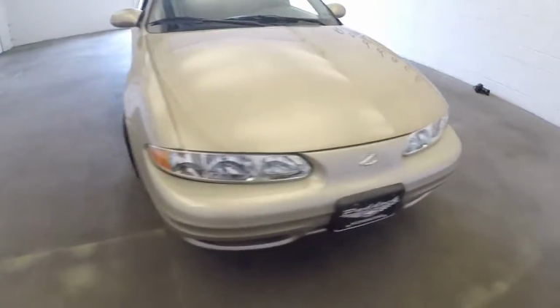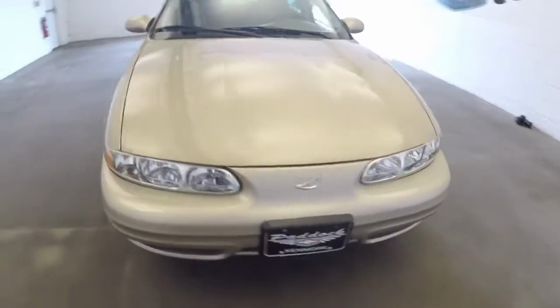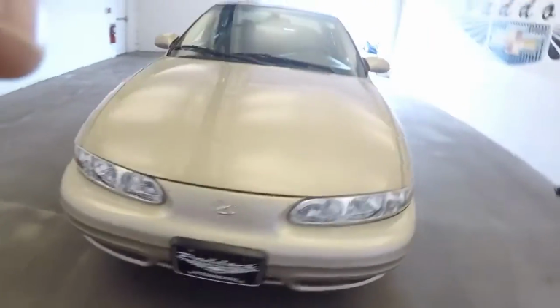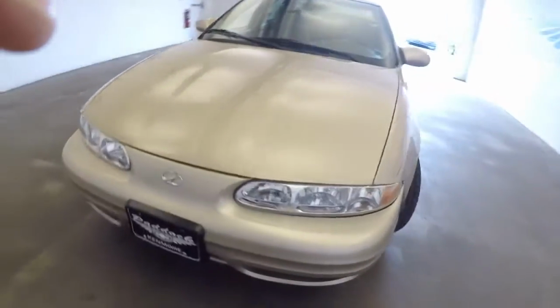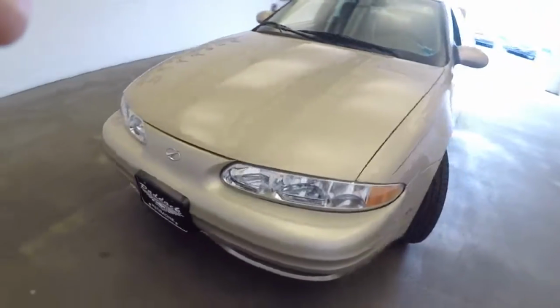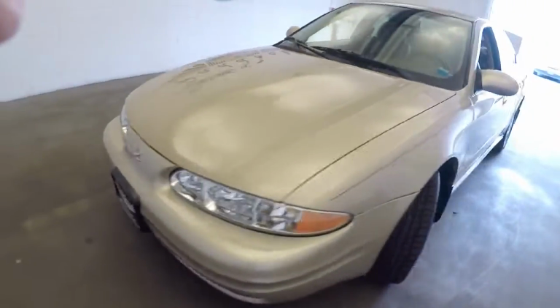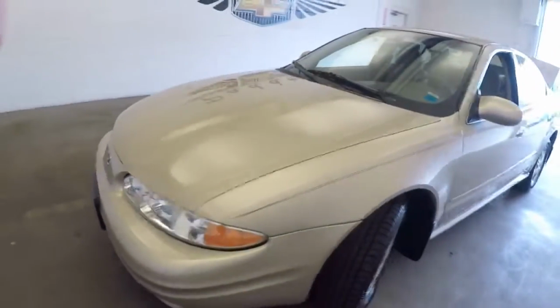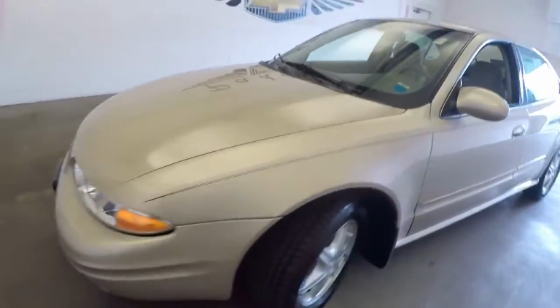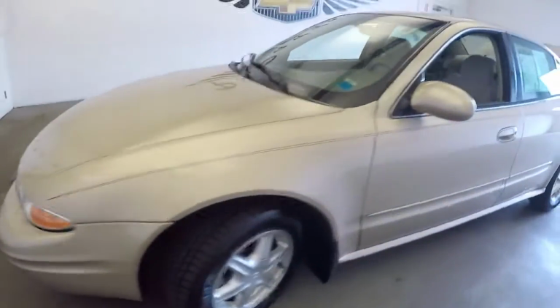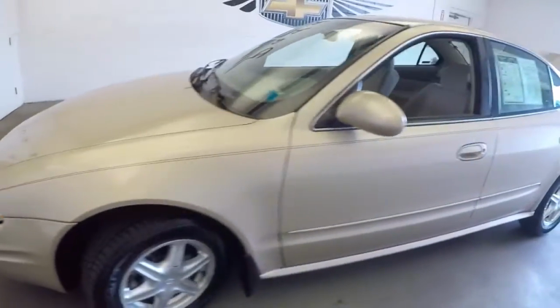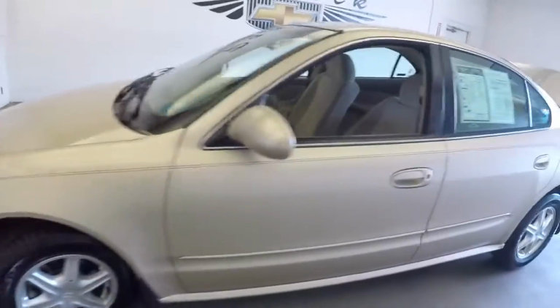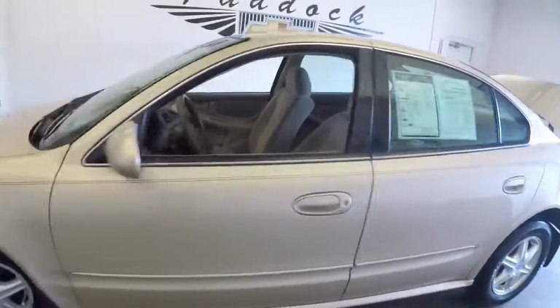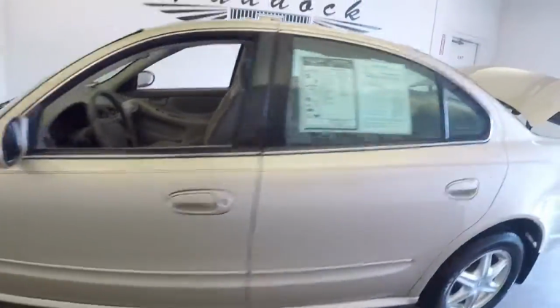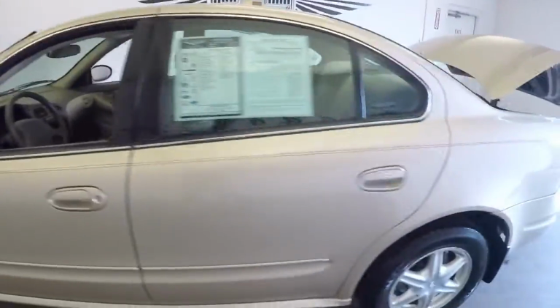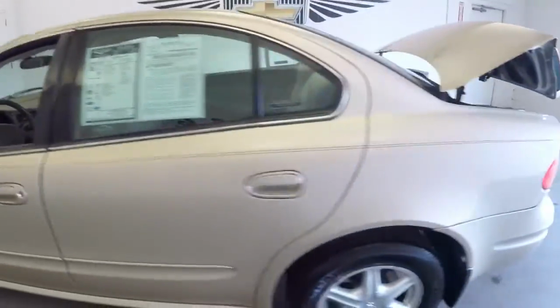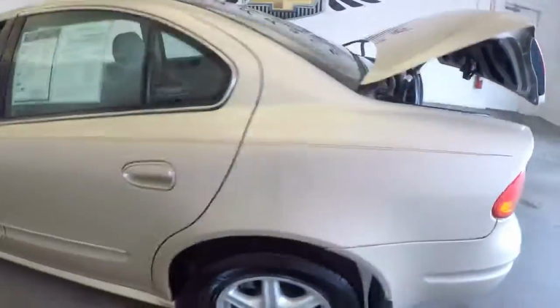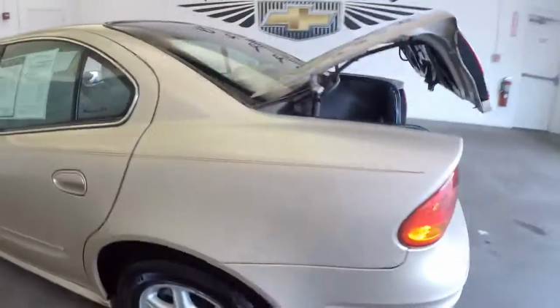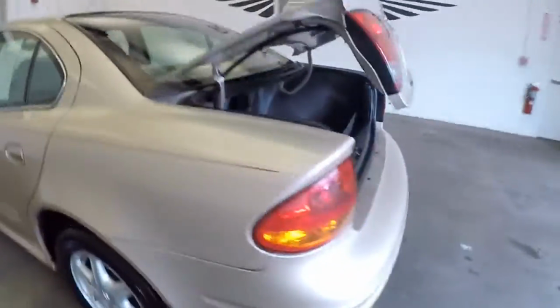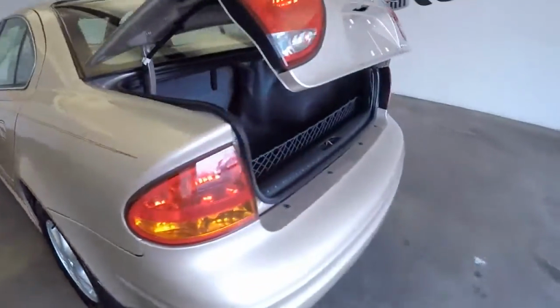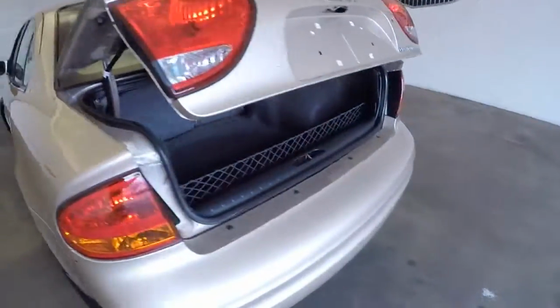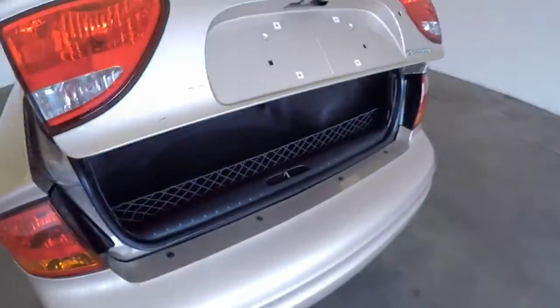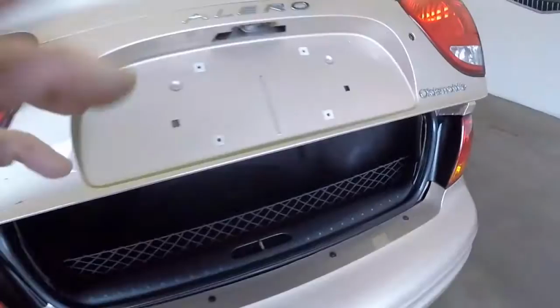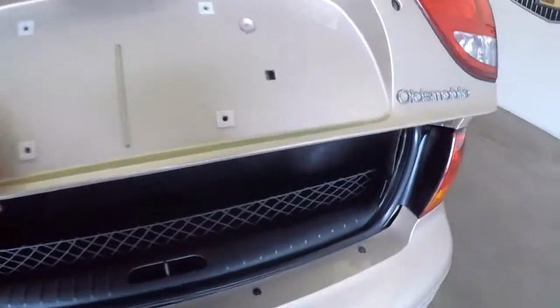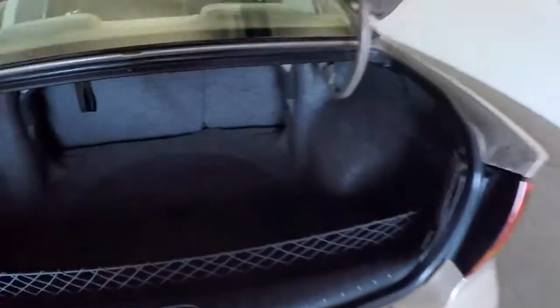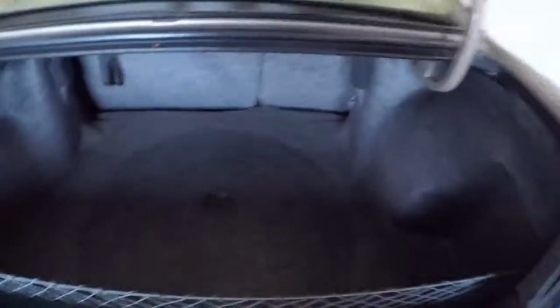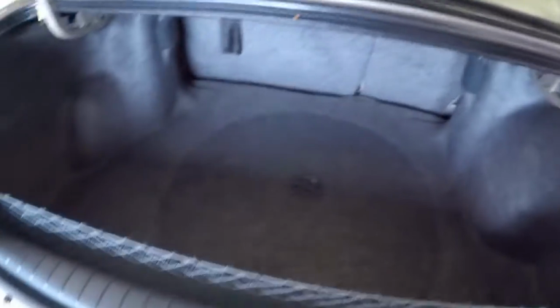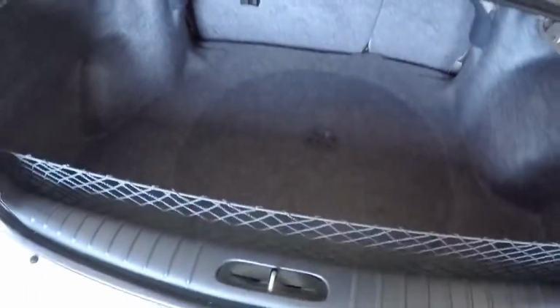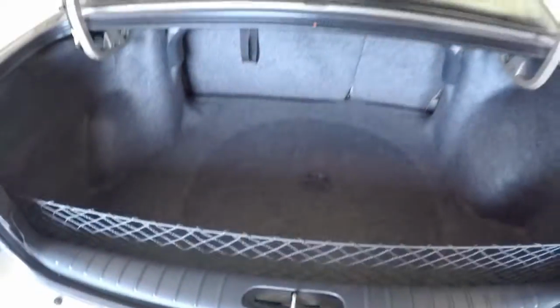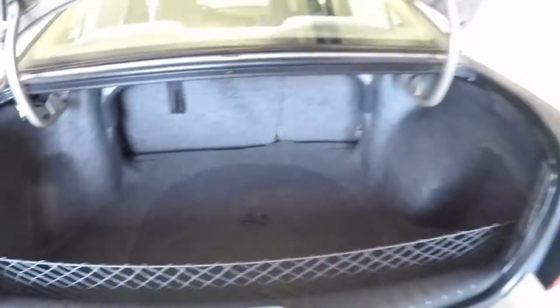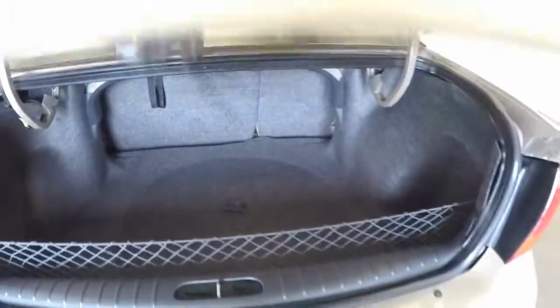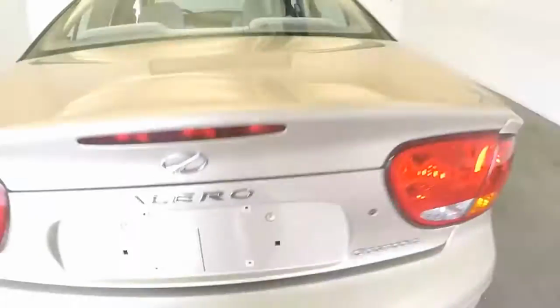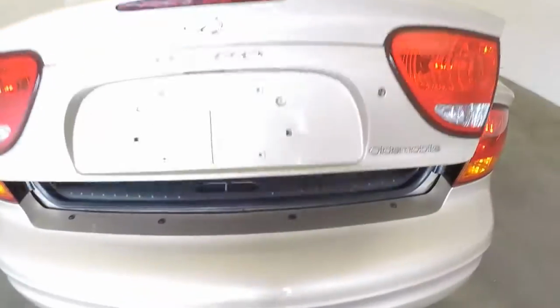2002 Alero. Gold exterior paint still in pretty decent condition. In this video walk around we're going to start at the back of the vehicle and work our way to the front. Plenty of trunk space, nice and clean.